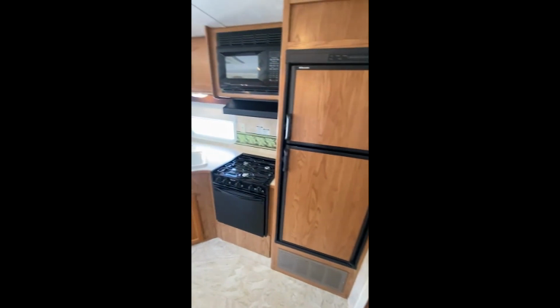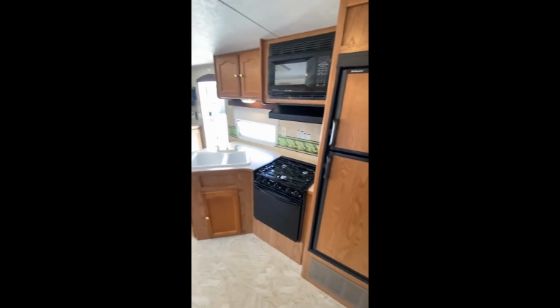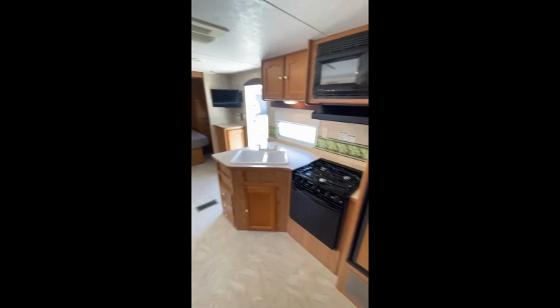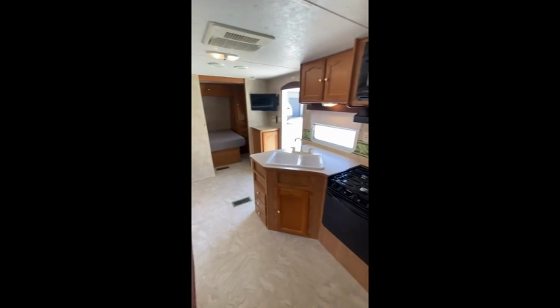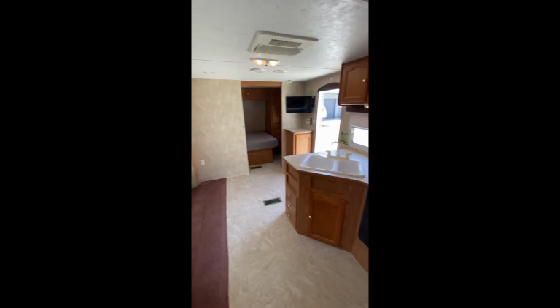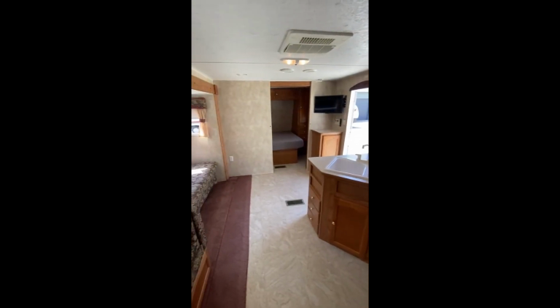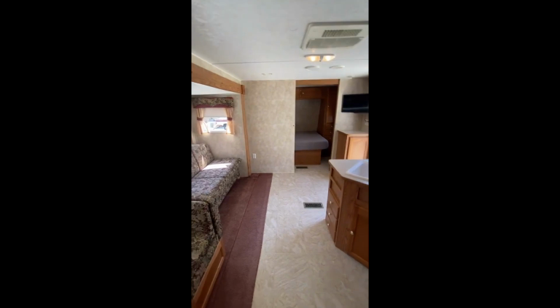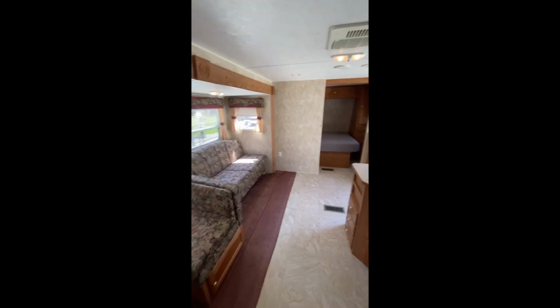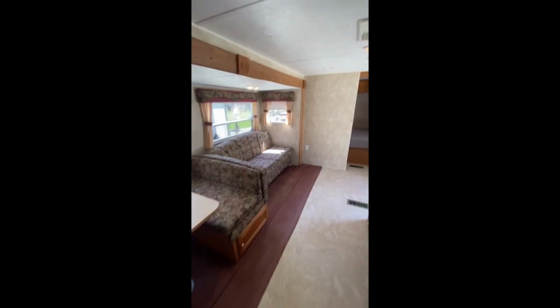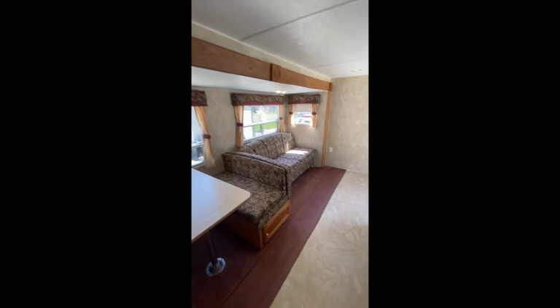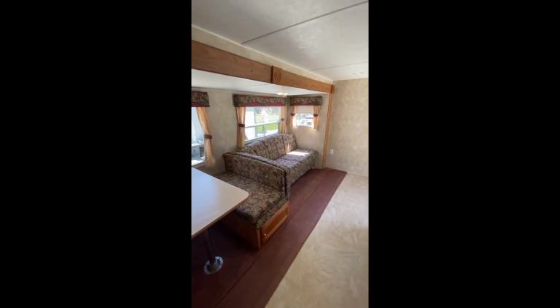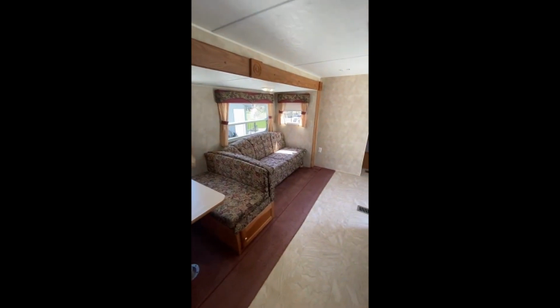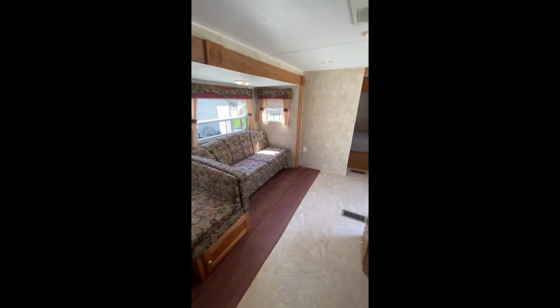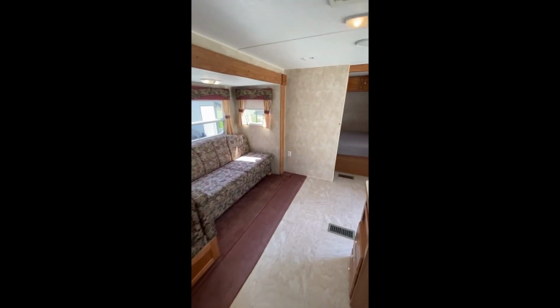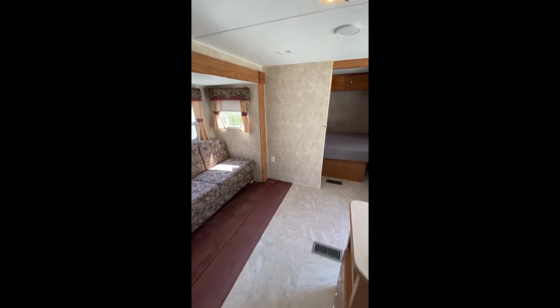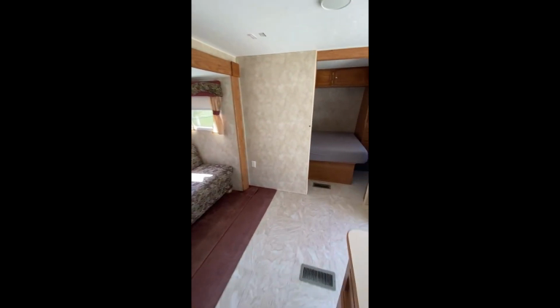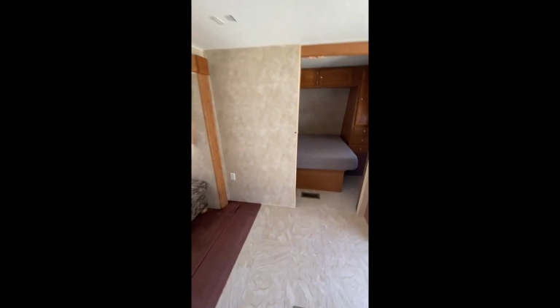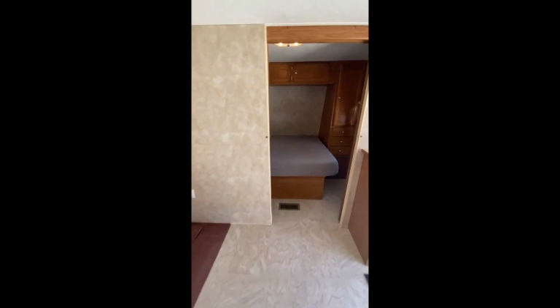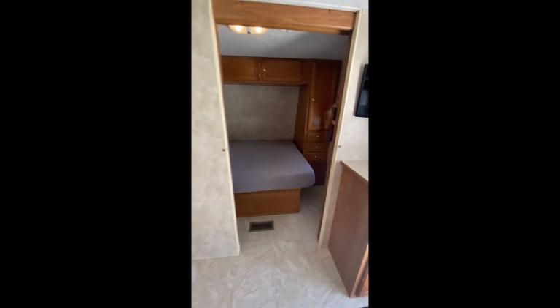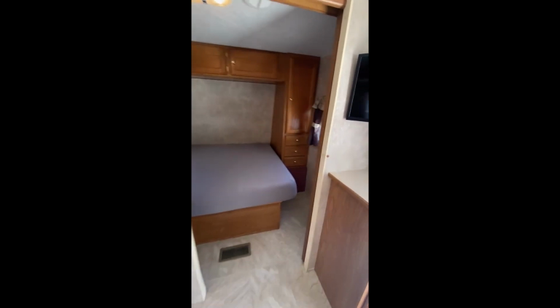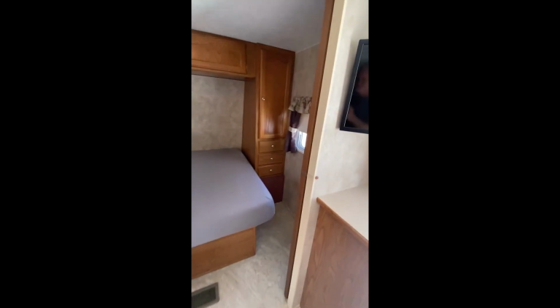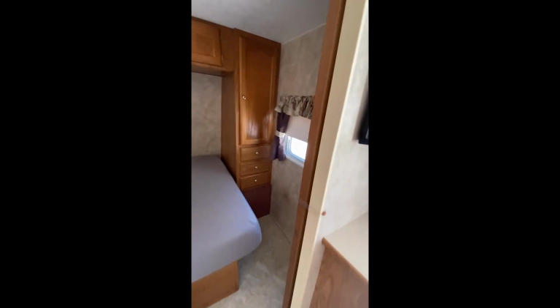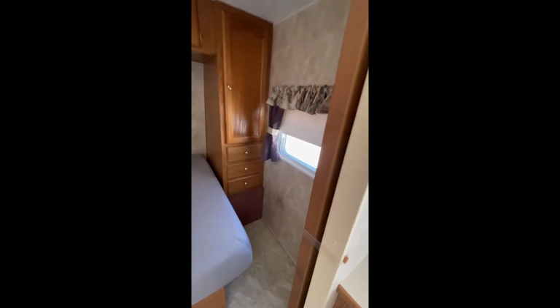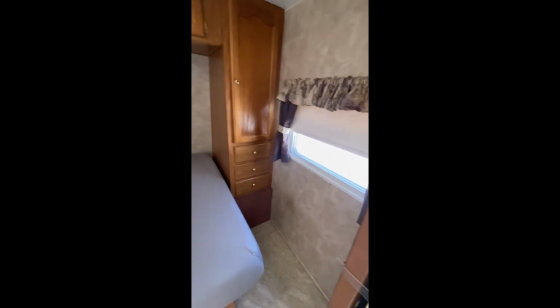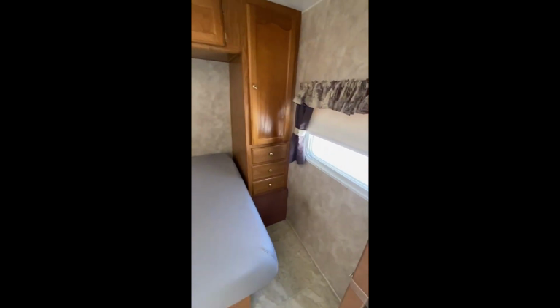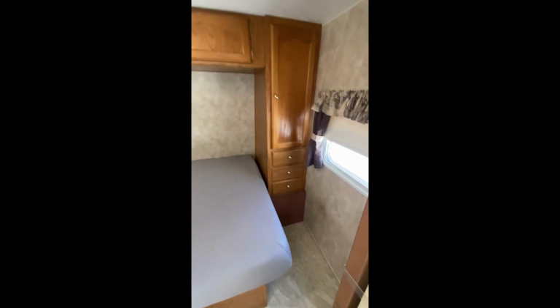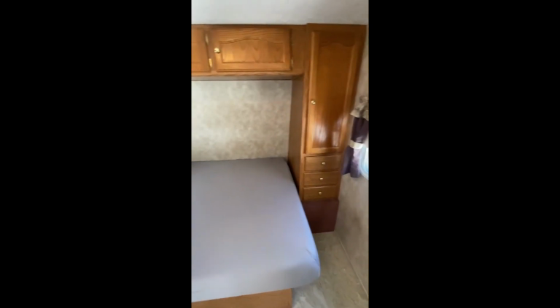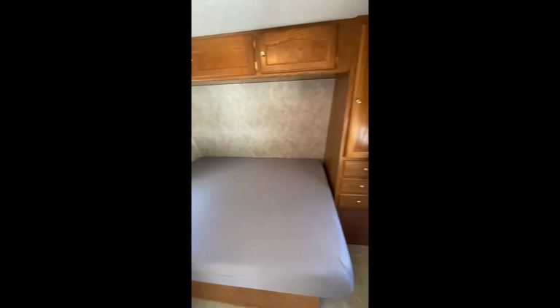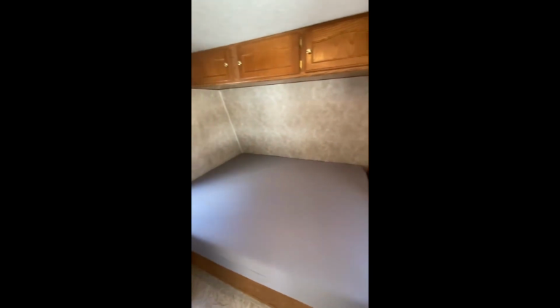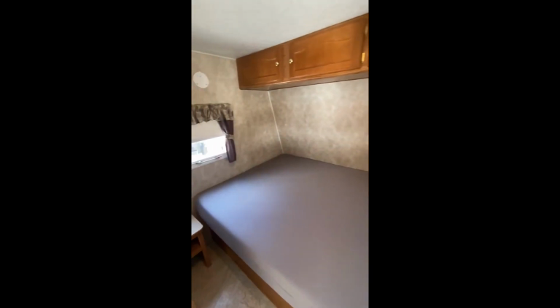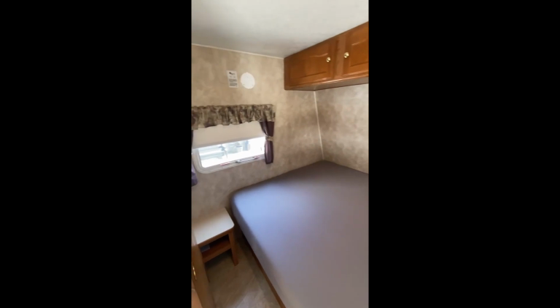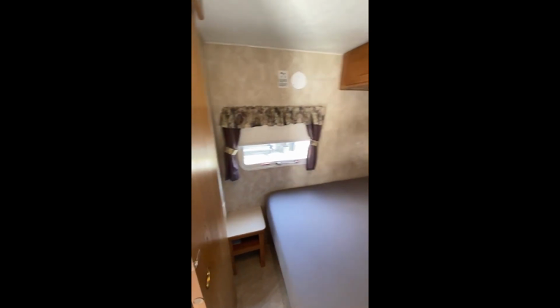Imagine the places you'll go, the sights you'll see, and the memories you'll make with the Springdale Clearwater Edition. Picture endless roads, breathtaking landscapes, and cozy nights under the stars, all in the comfort of your mobile retreat.